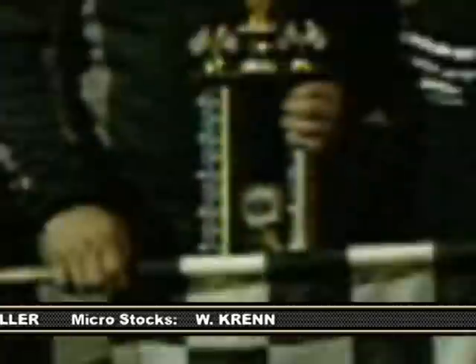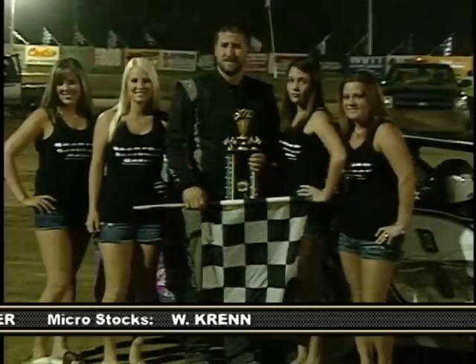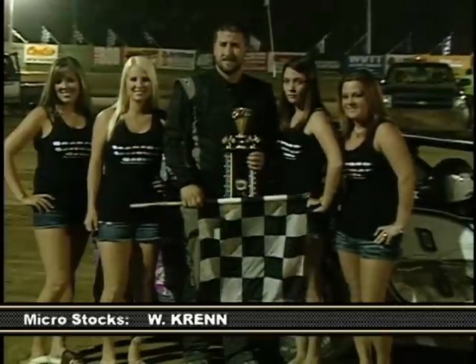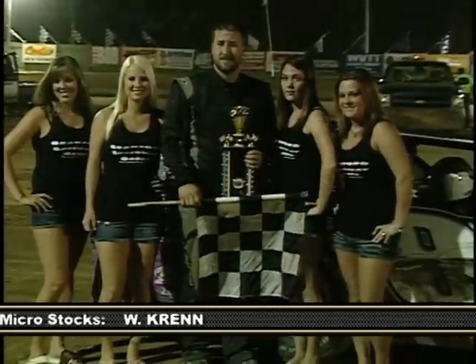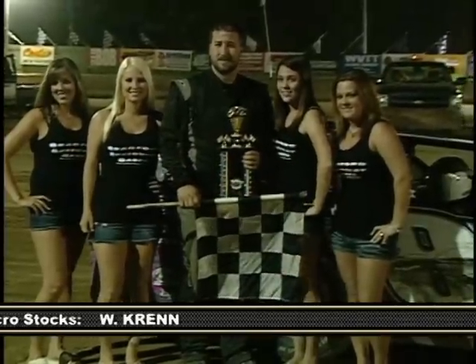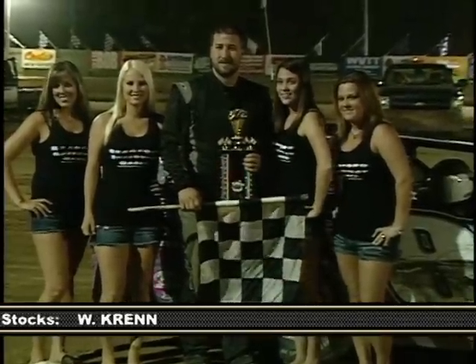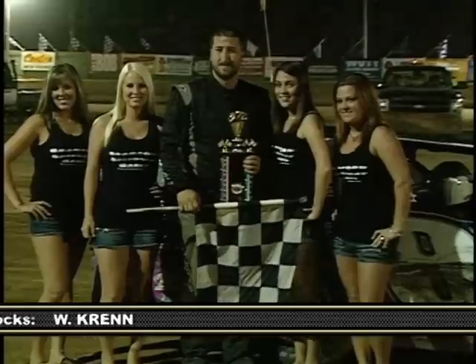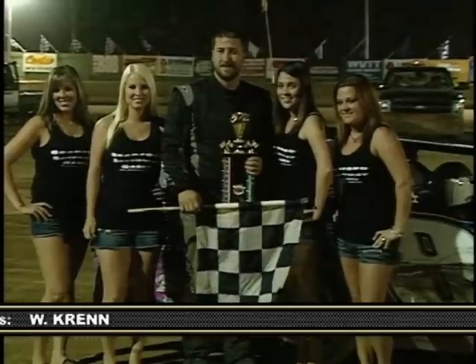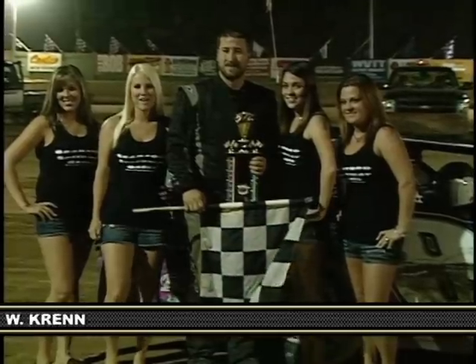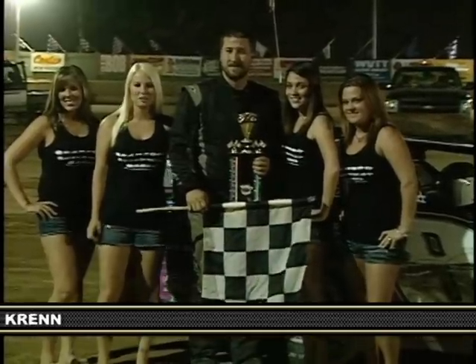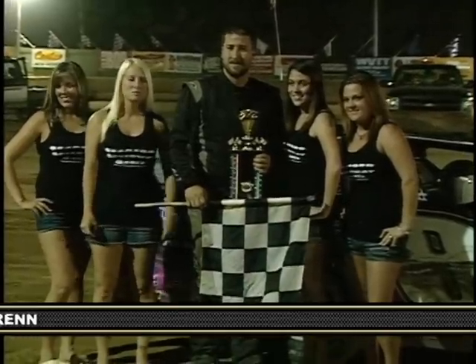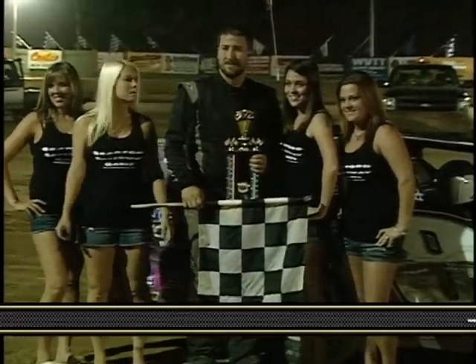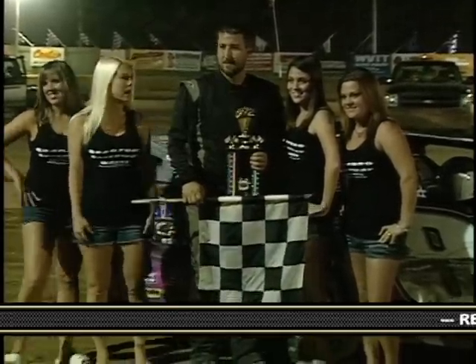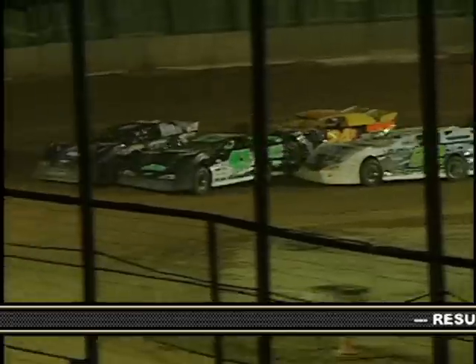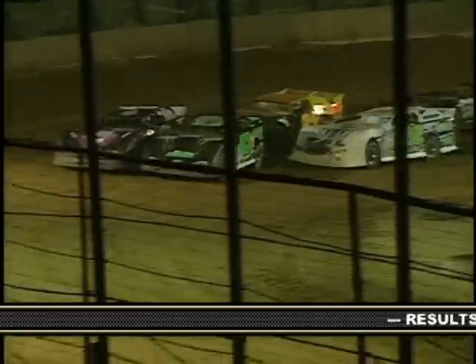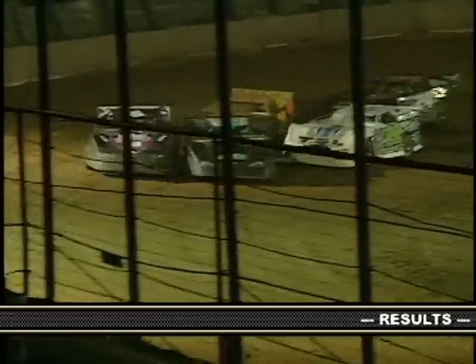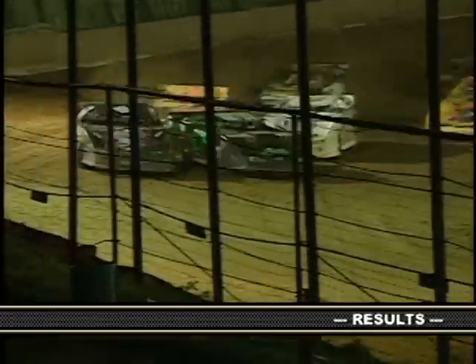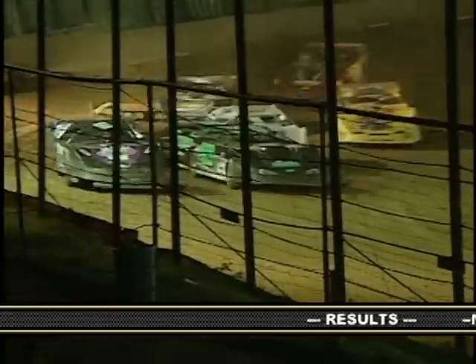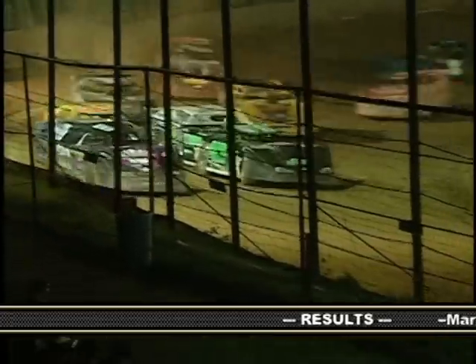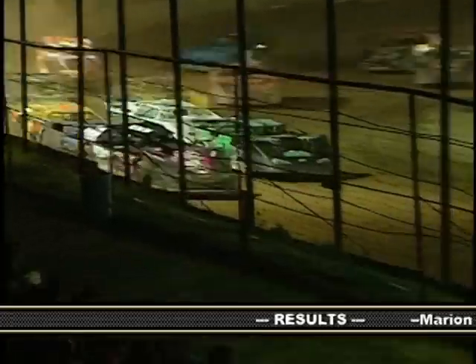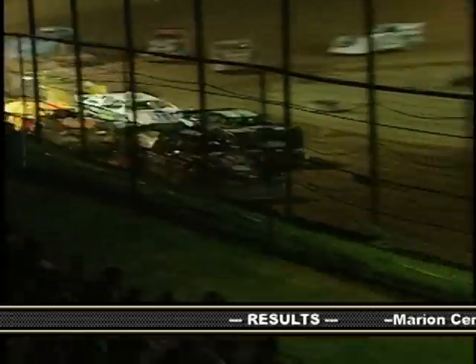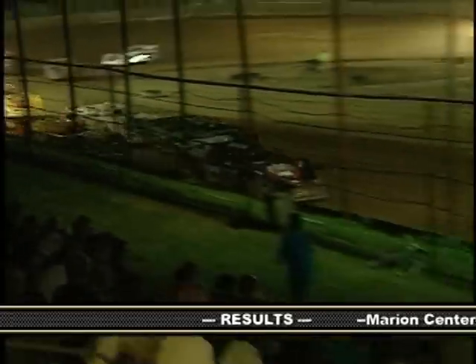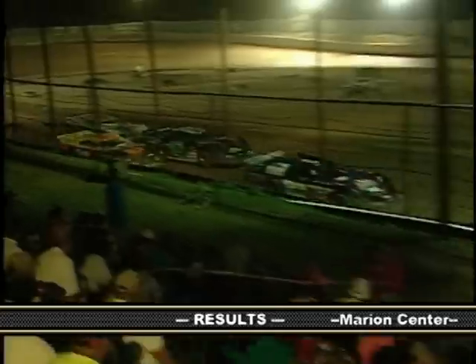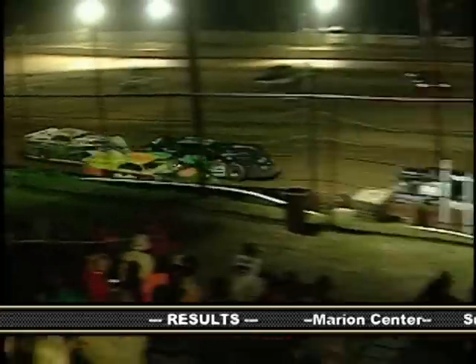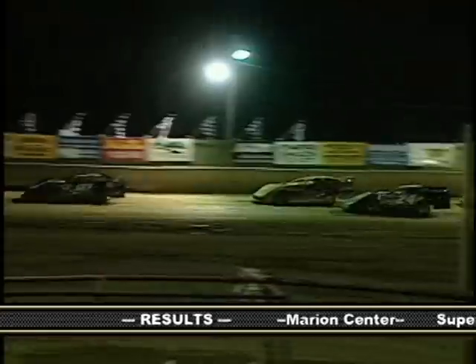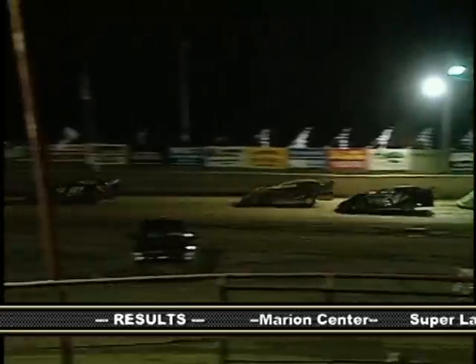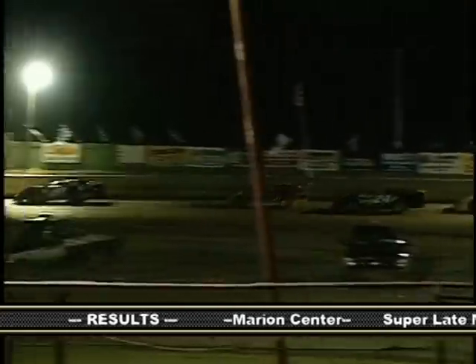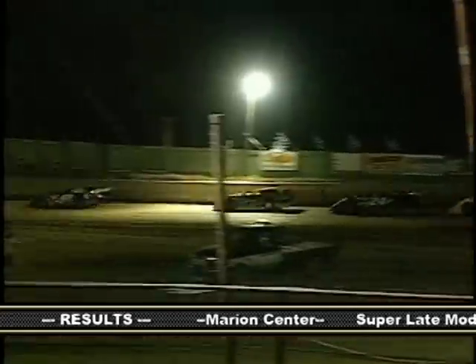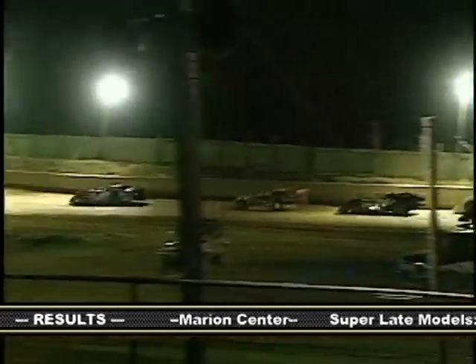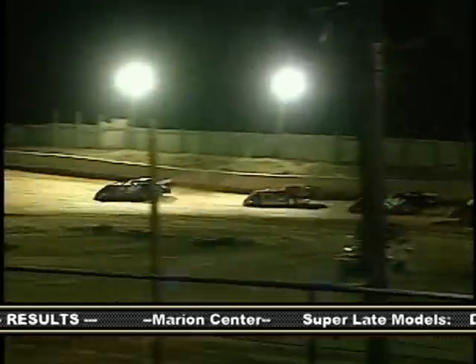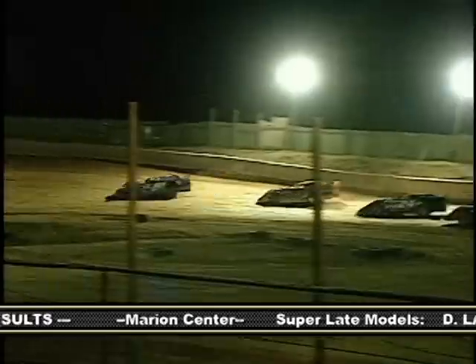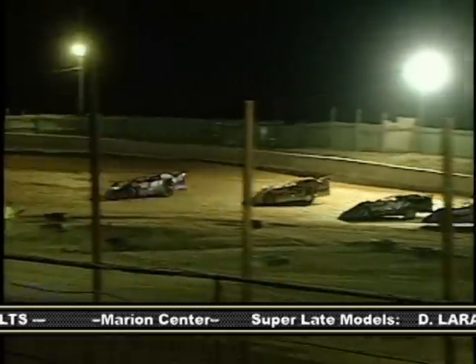Congratulations Justin on the win. Looks at the start of the race, you had made a little contact. And from there, you were able to pull away and never look back. Yeah, it's a real tight racetrack. So there's not a whole lot of room out there, especially at the starts. And these great cars, everyone's trying to get a good jump.